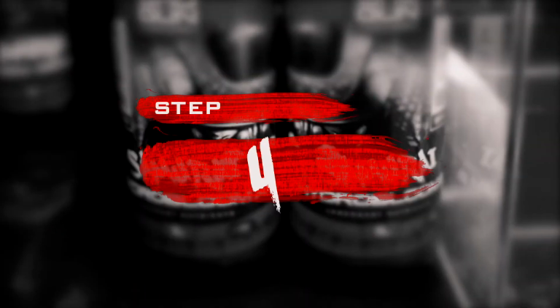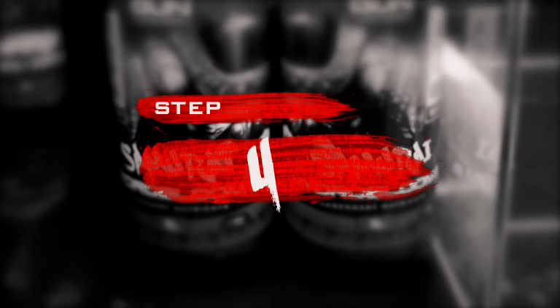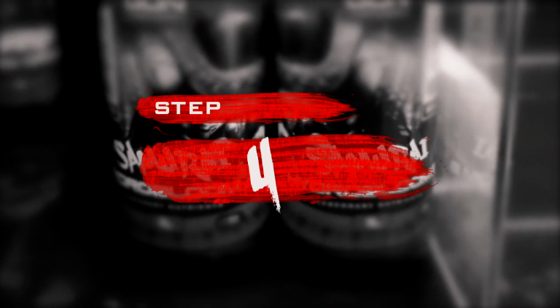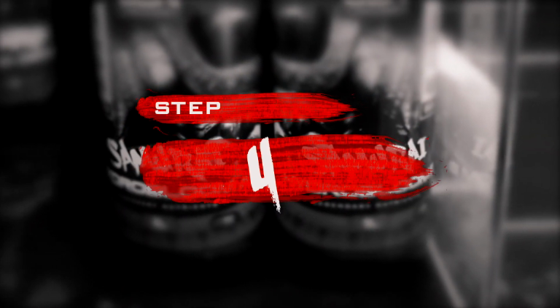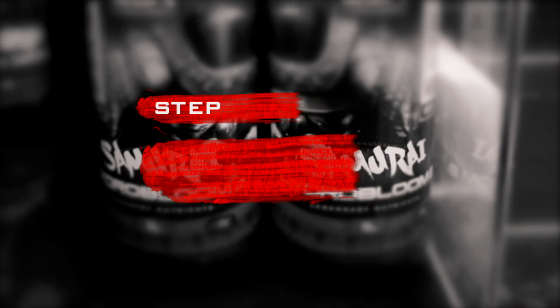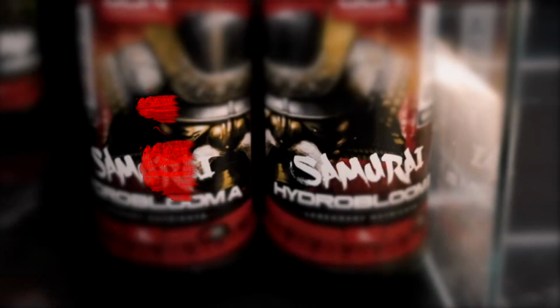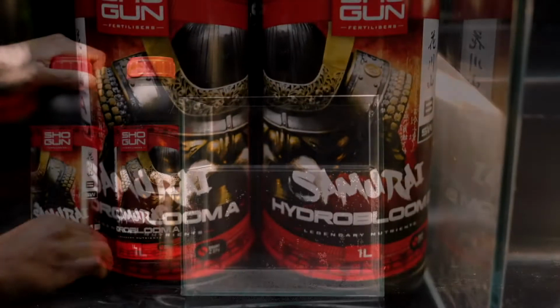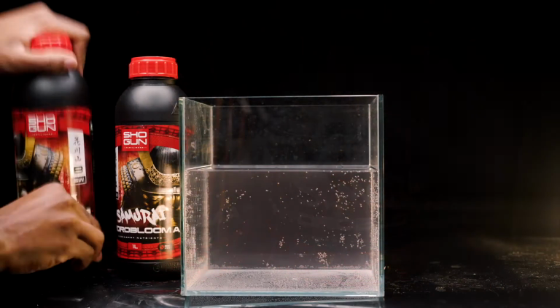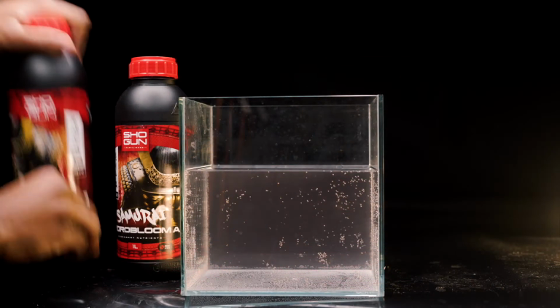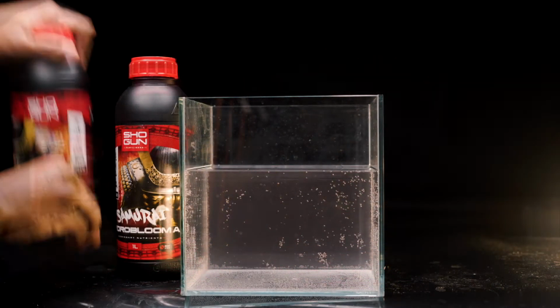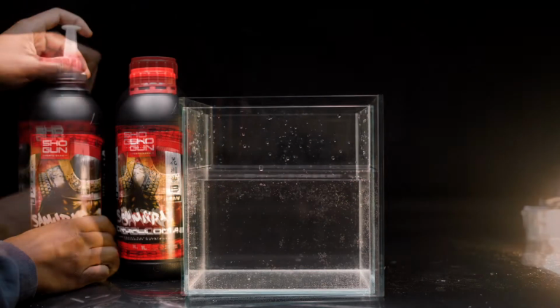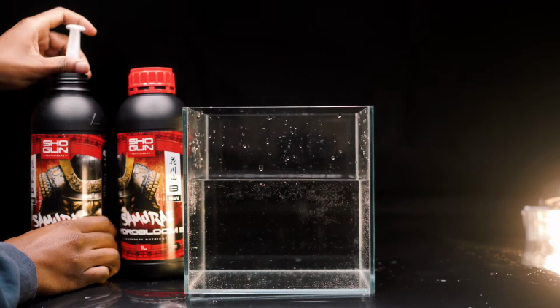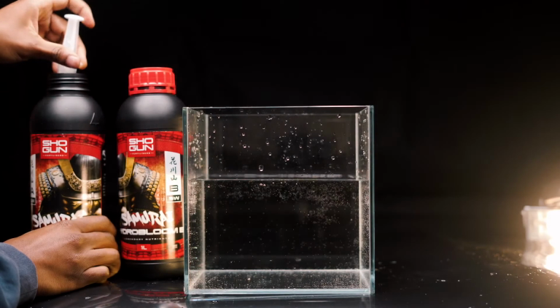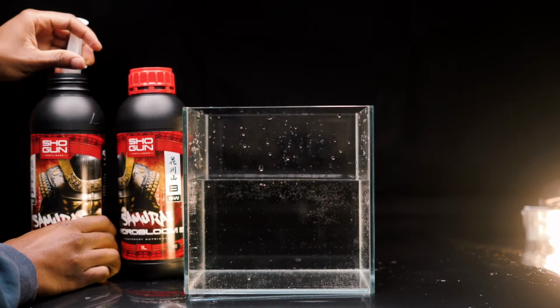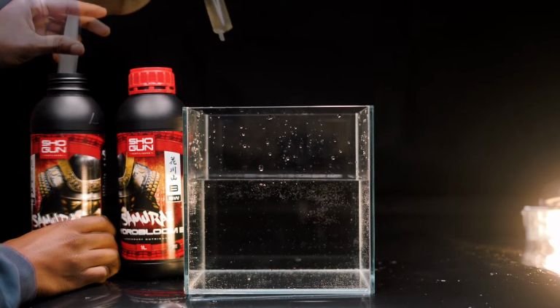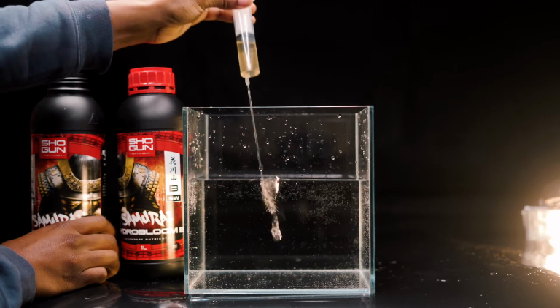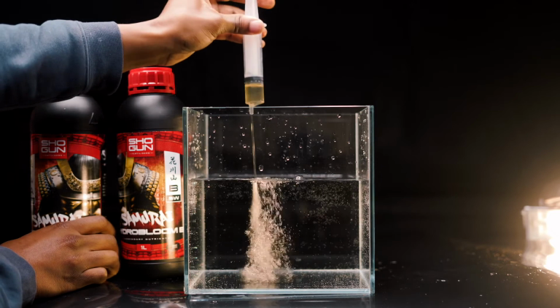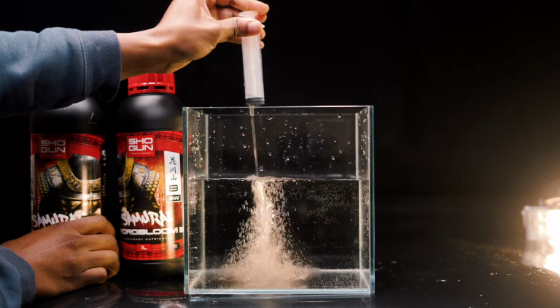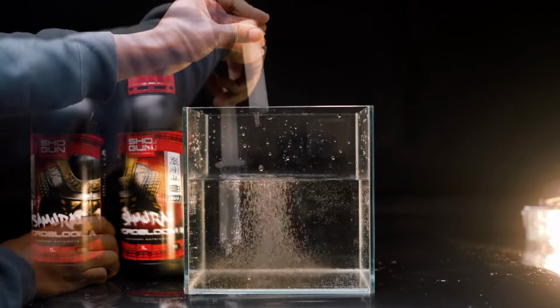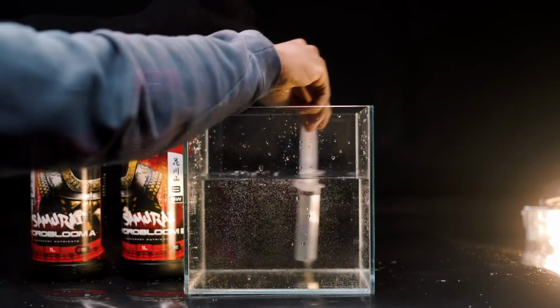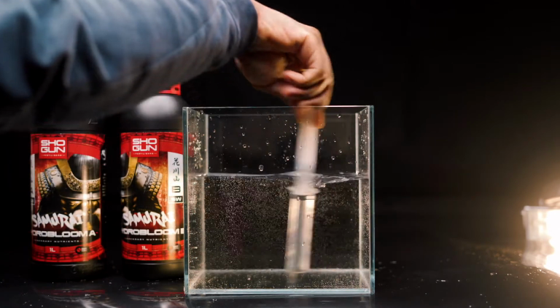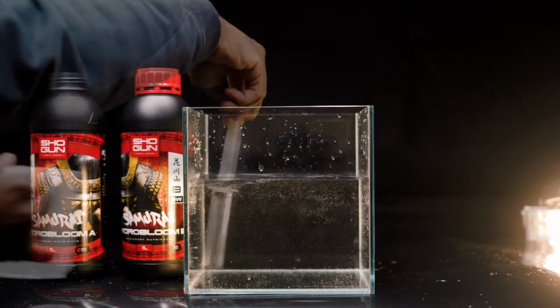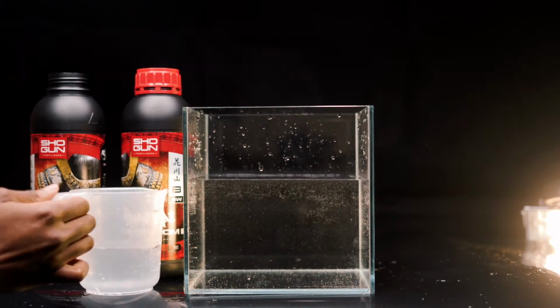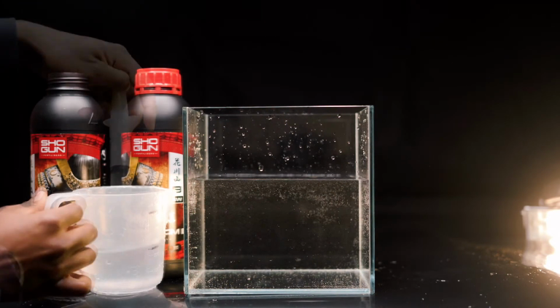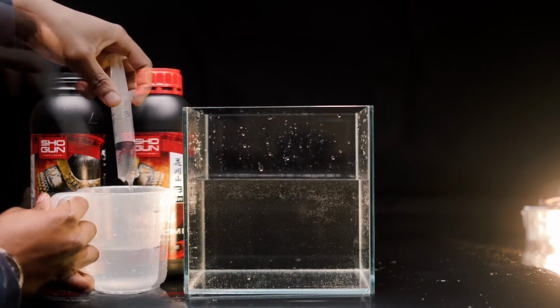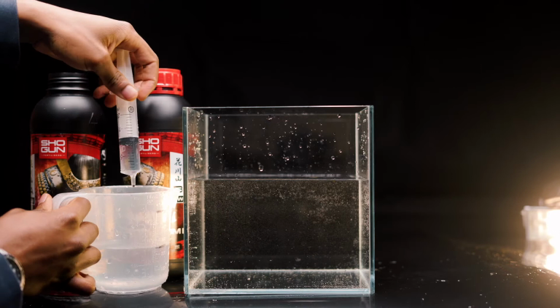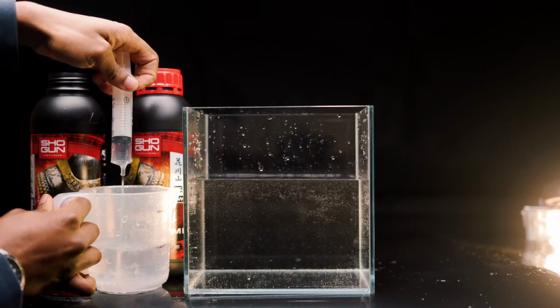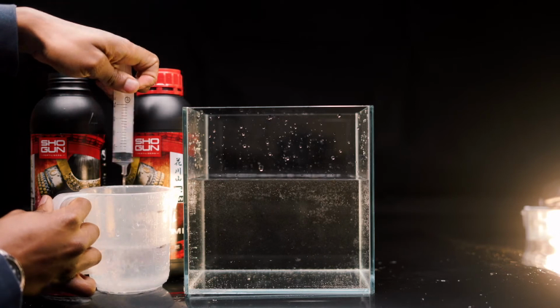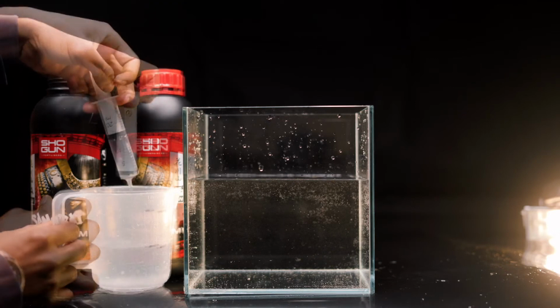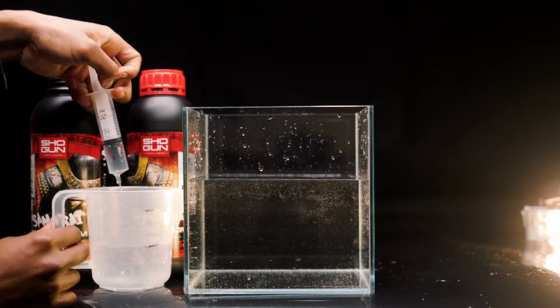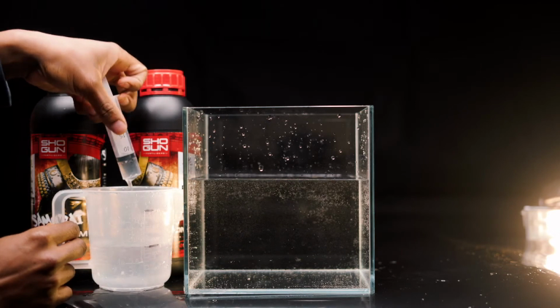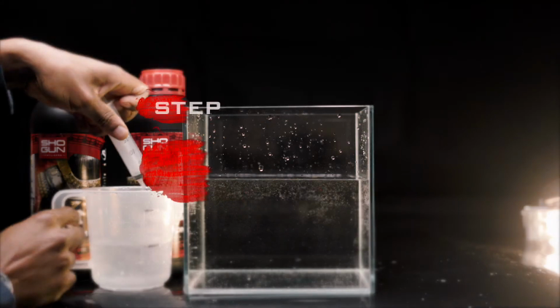Step 4: Take Samurai Hydro A and shake very well. Add at the recommended rate to your nutrient tank. Make sure you clean out your syringe or measuring jug in between products.